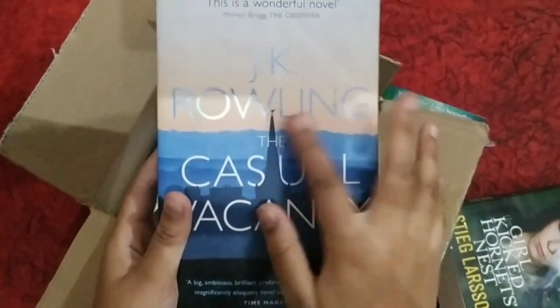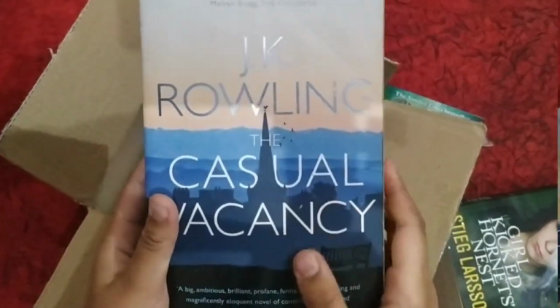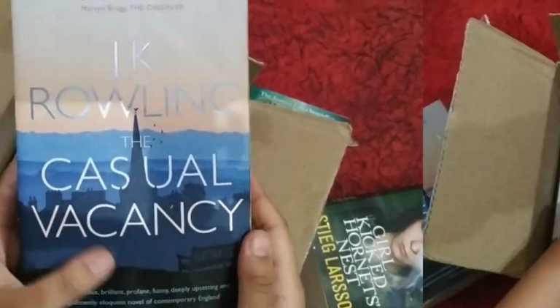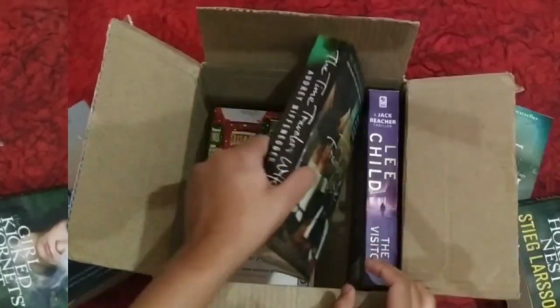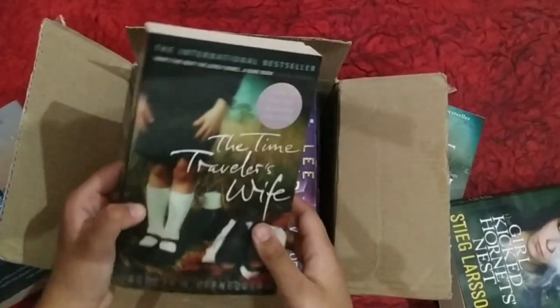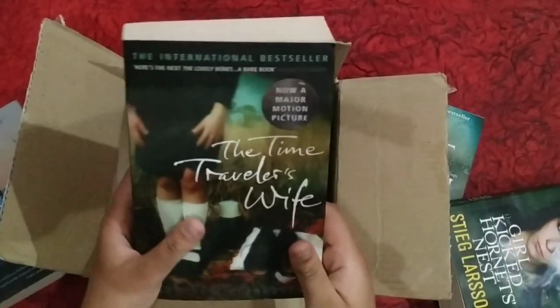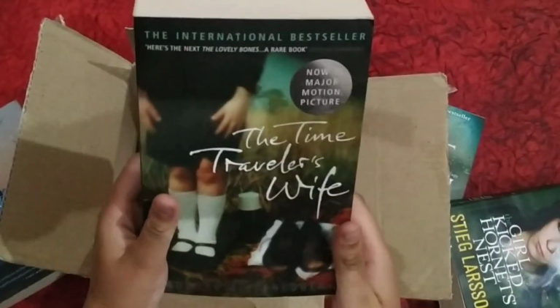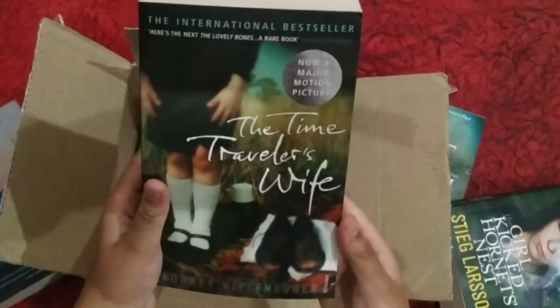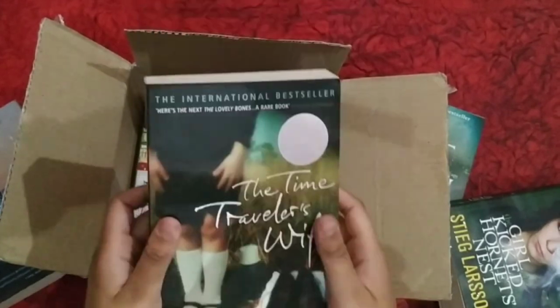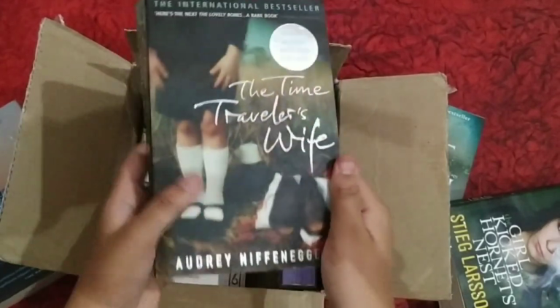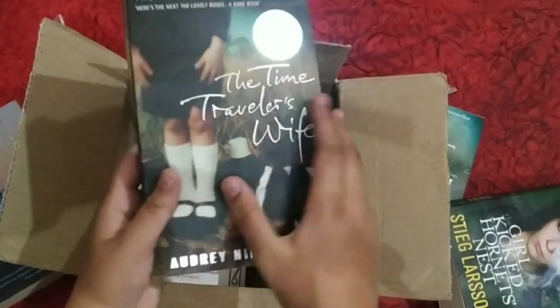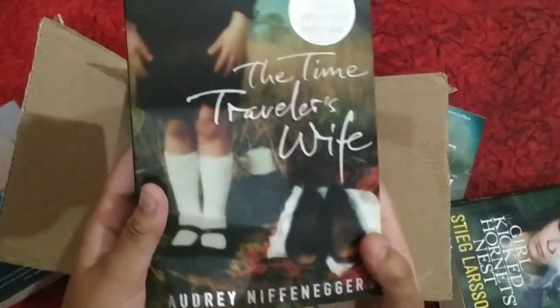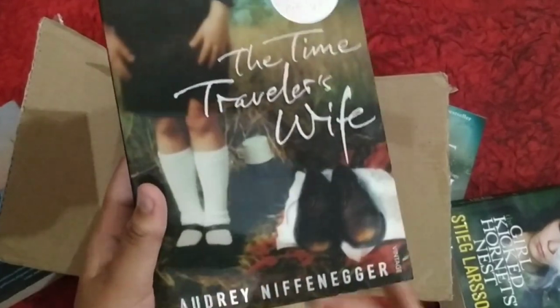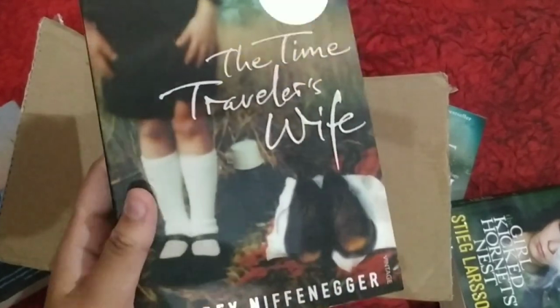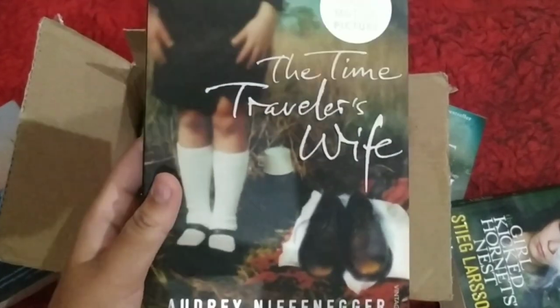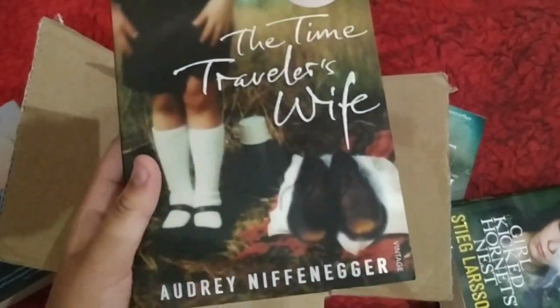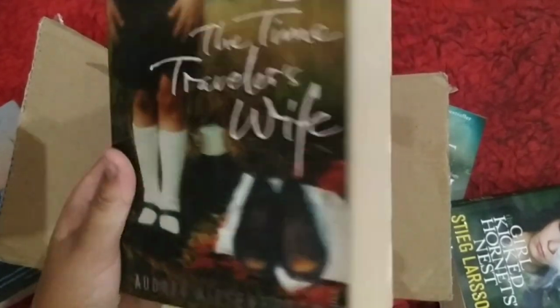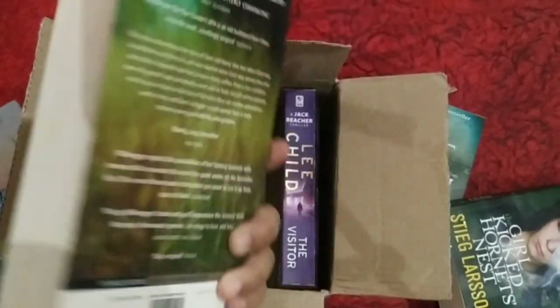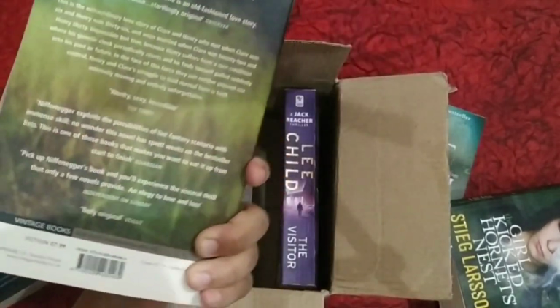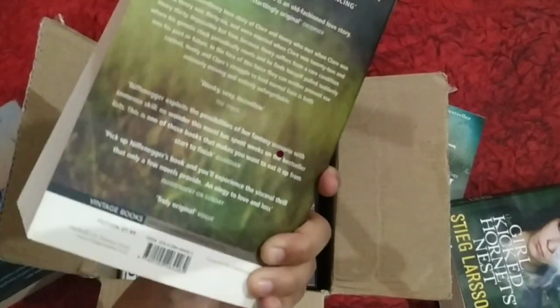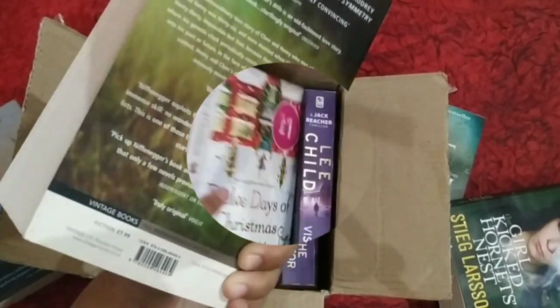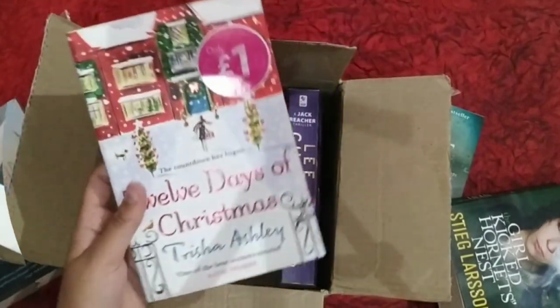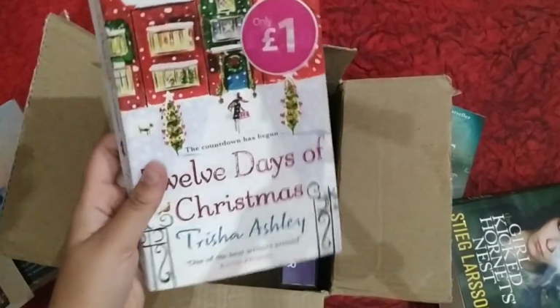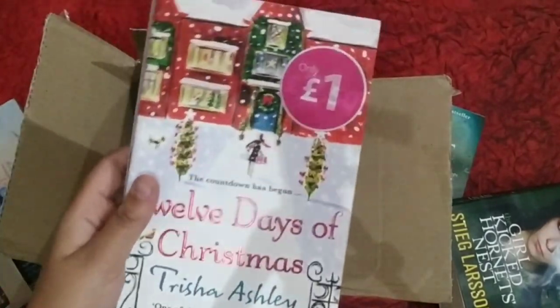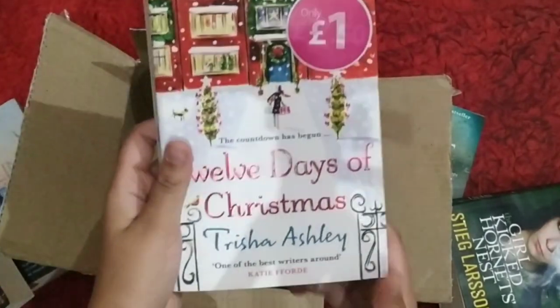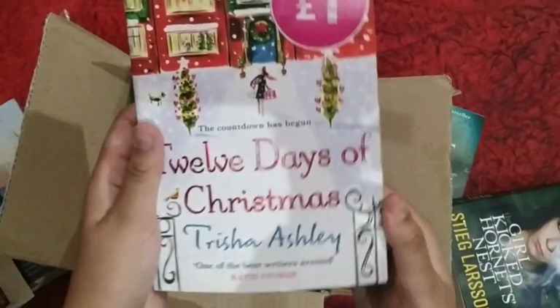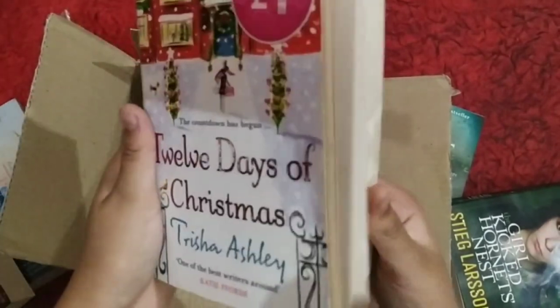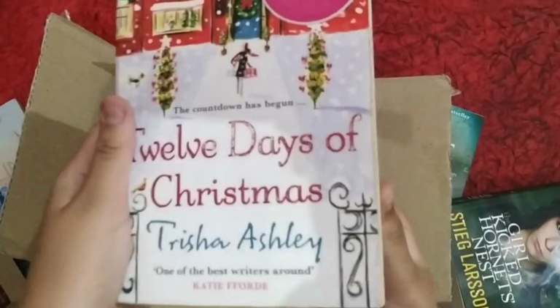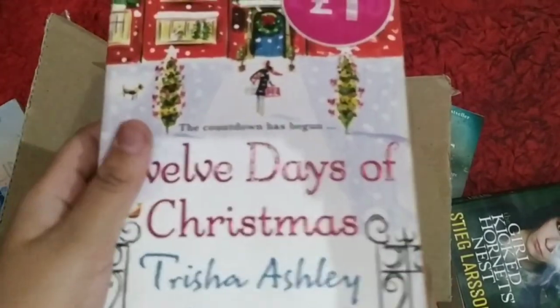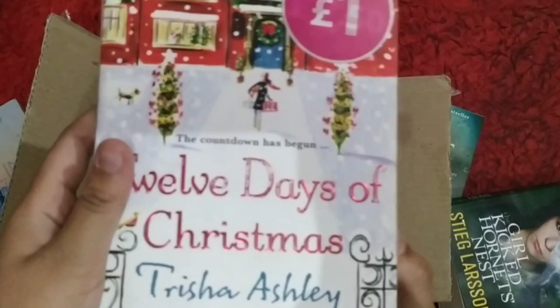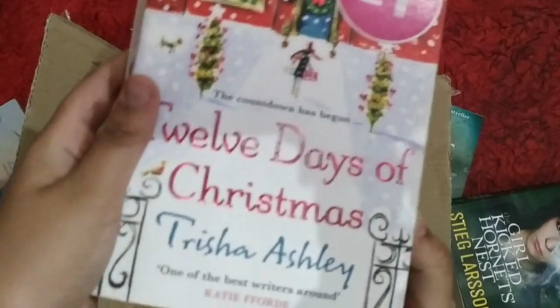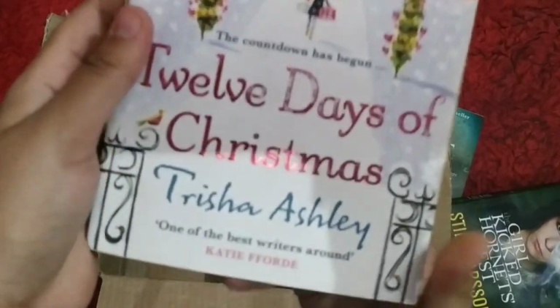Next we have 'The Time Traveler's Wife' — it's also a bestseller by Audrey Niffenegger. And next we have '12 Days of Christmas' by Trisha Ashley, which is also a bestseller.